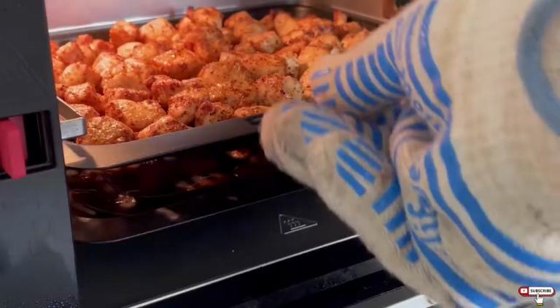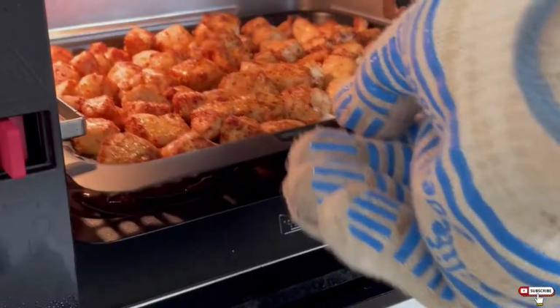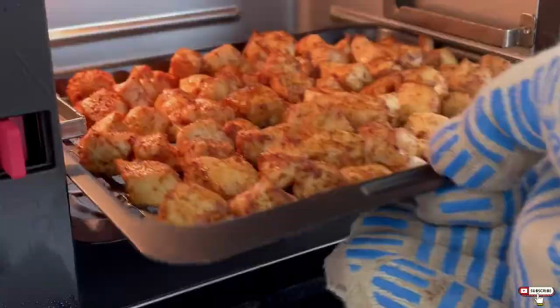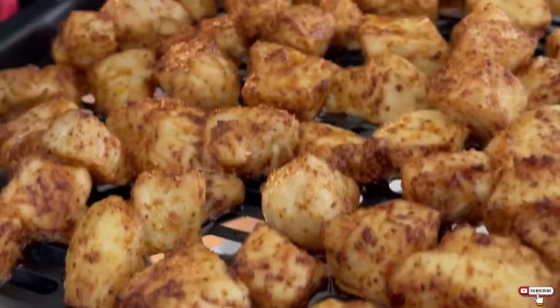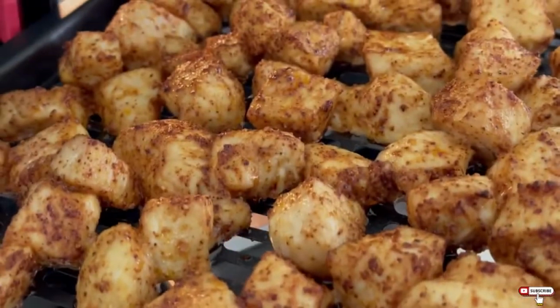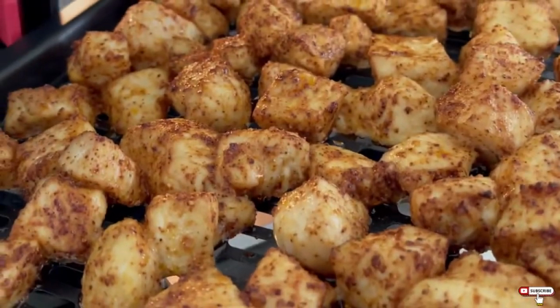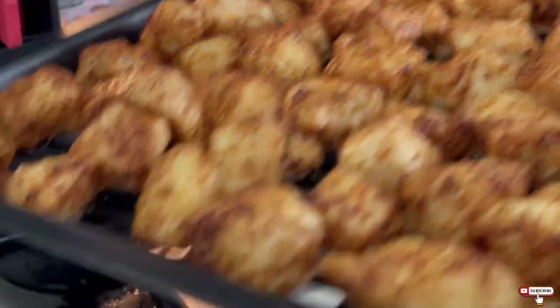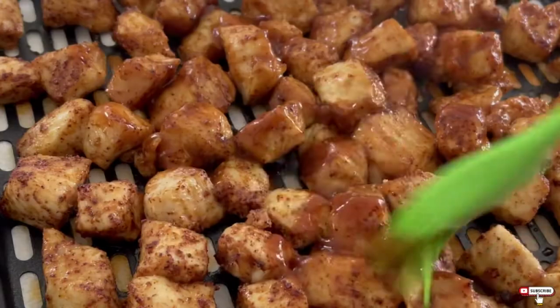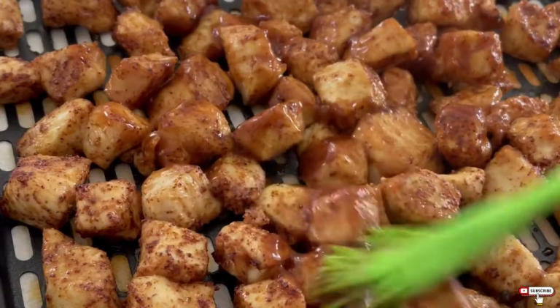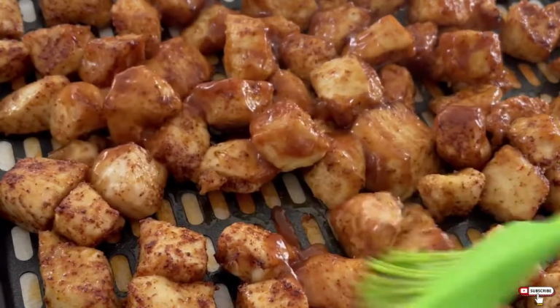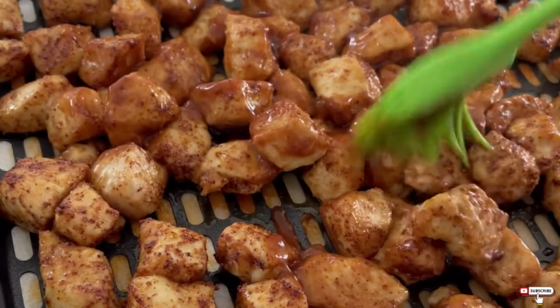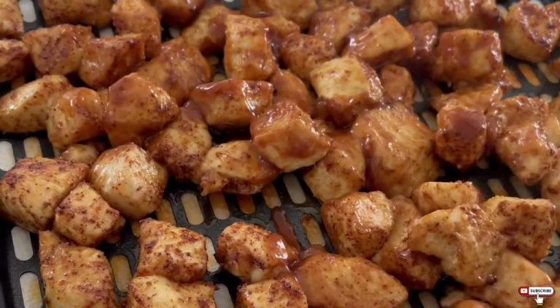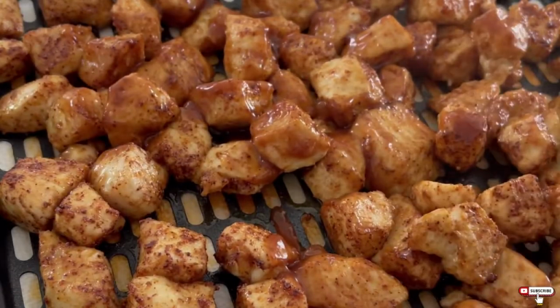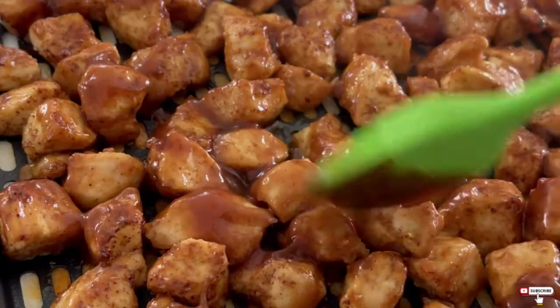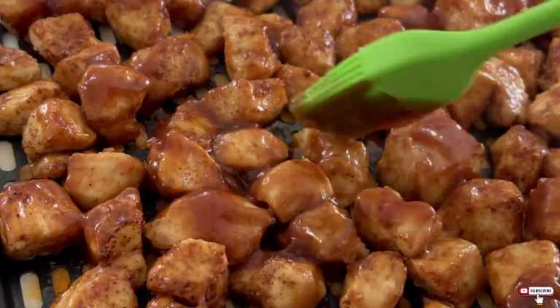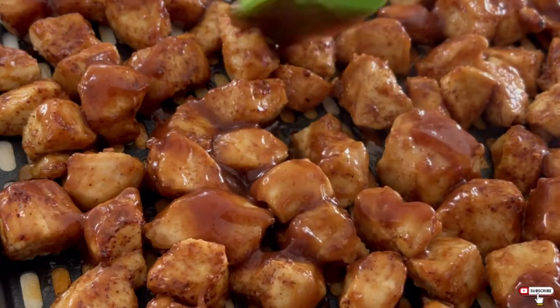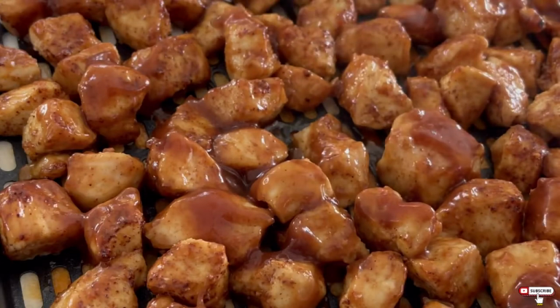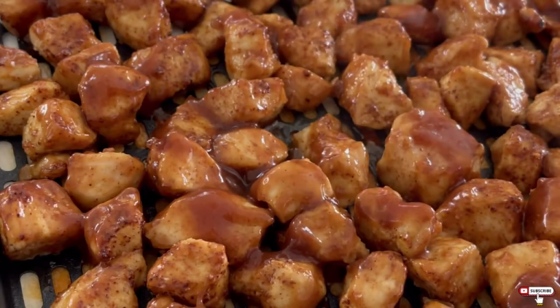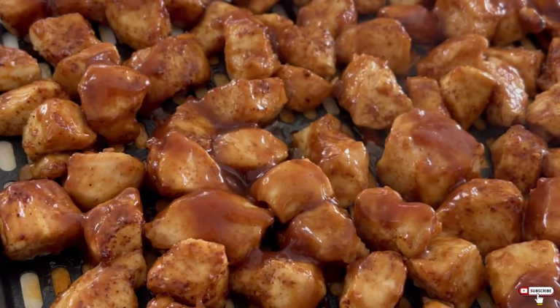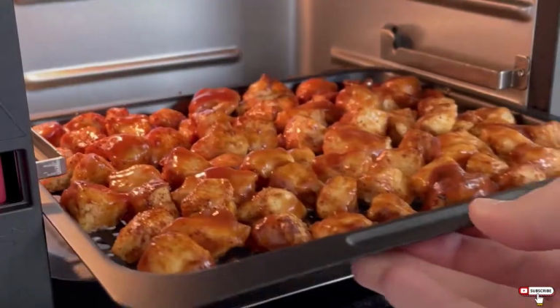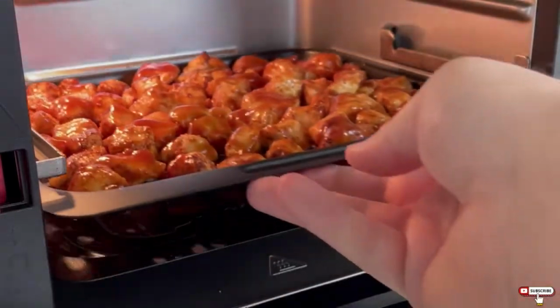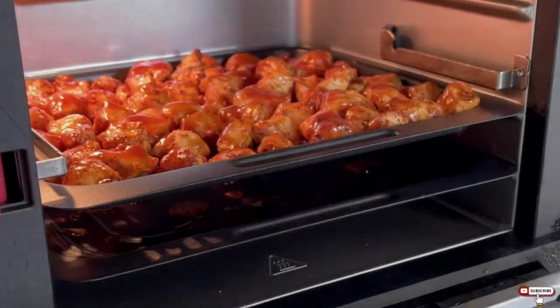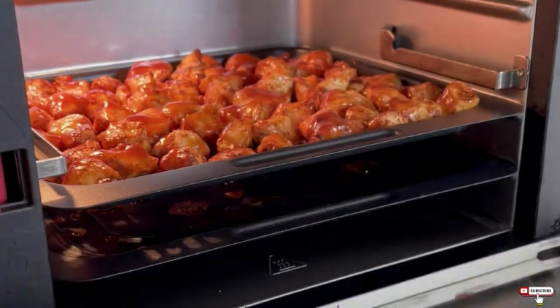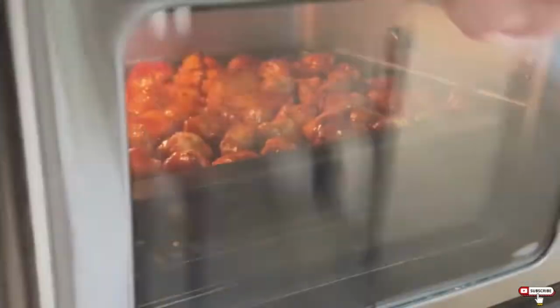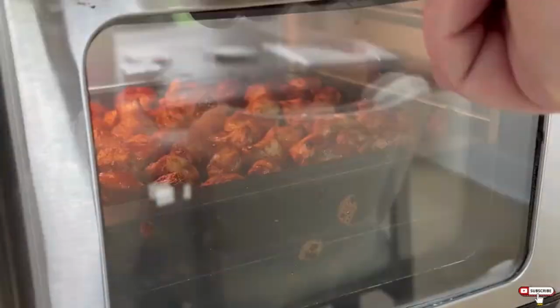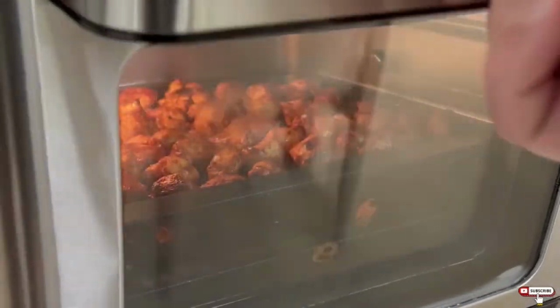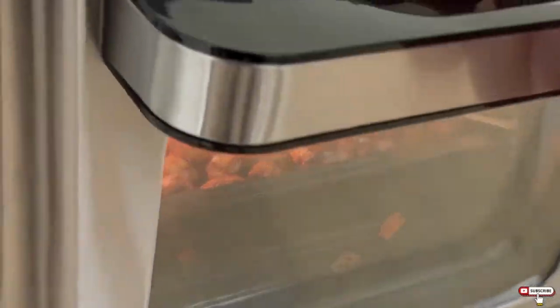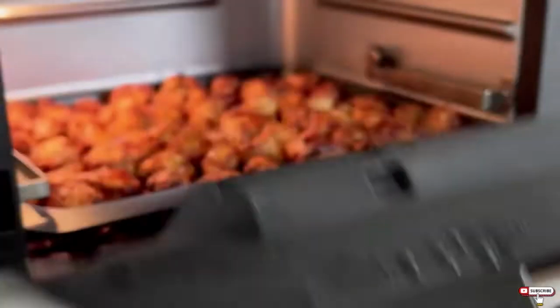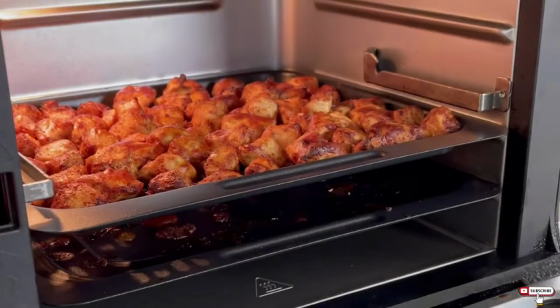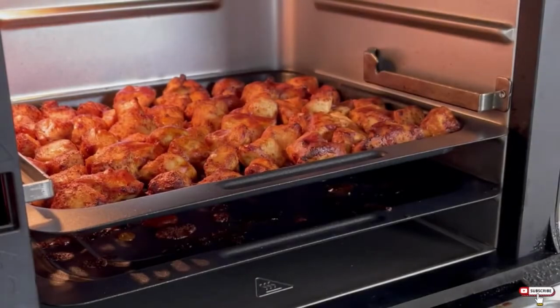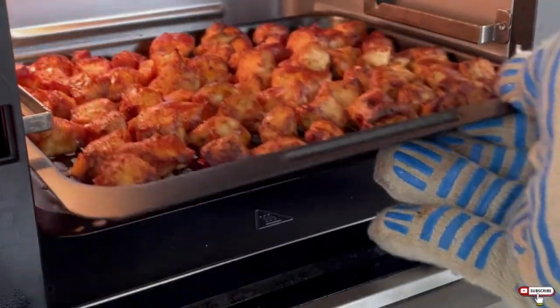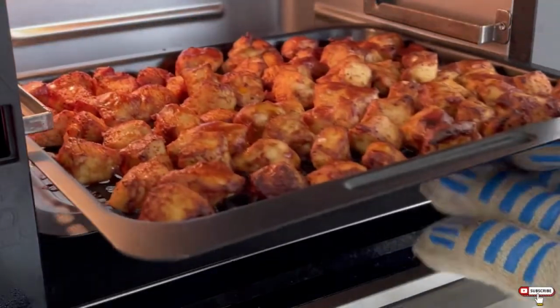Air fry at 400 for 45 minutes until the chicken's around 150 degrees, brush it with a fourth cup of barbecue sauce, and then throw it back in the air fryer for two to three minutes to caramelize the sauce and cook to 165 degrees internally.